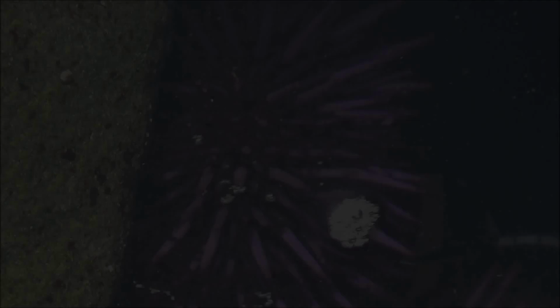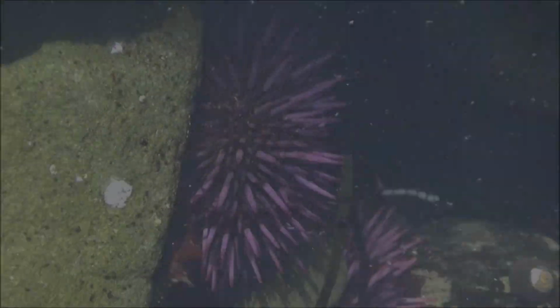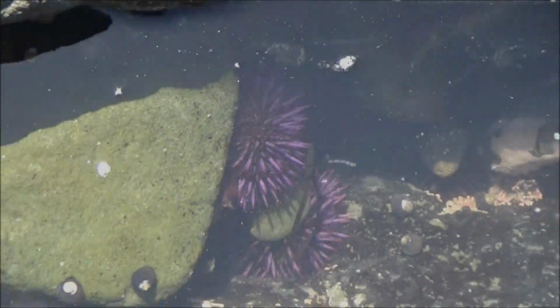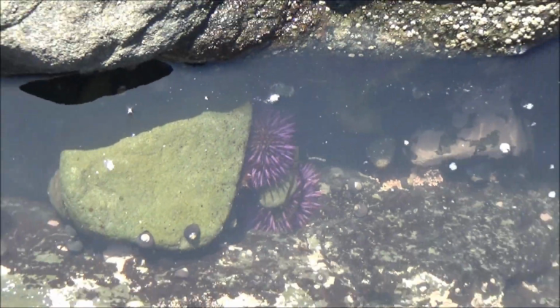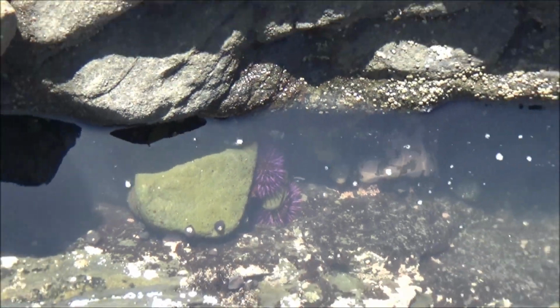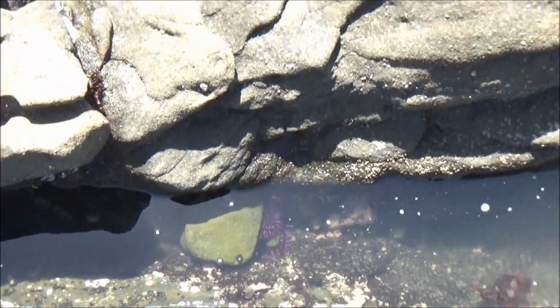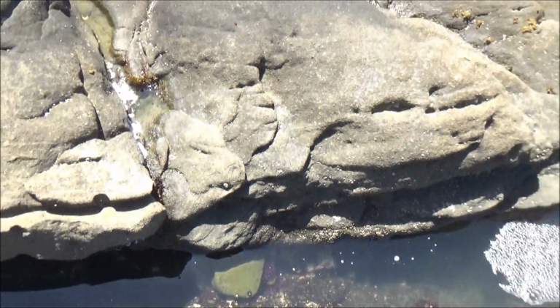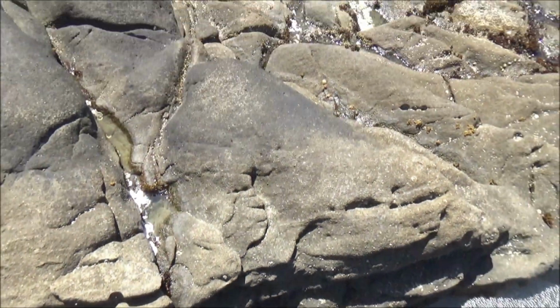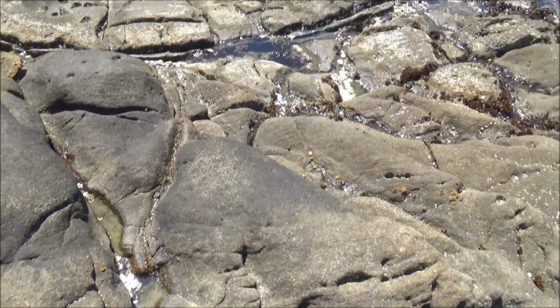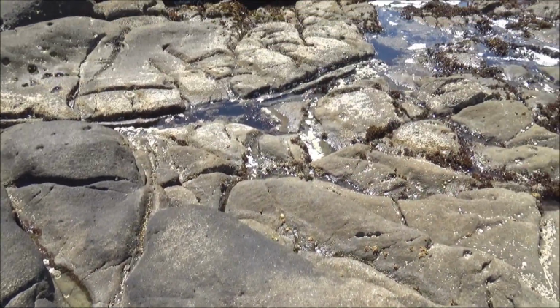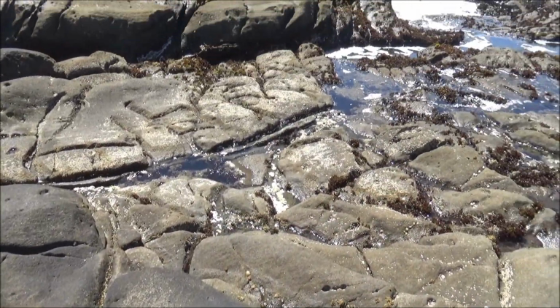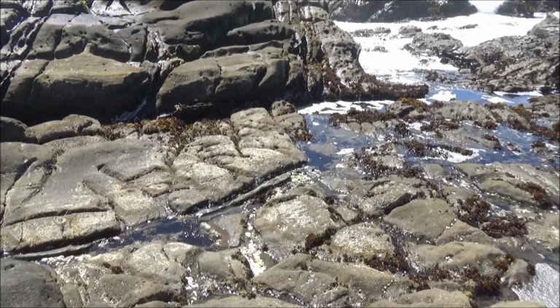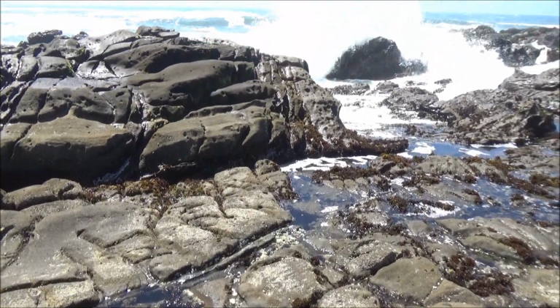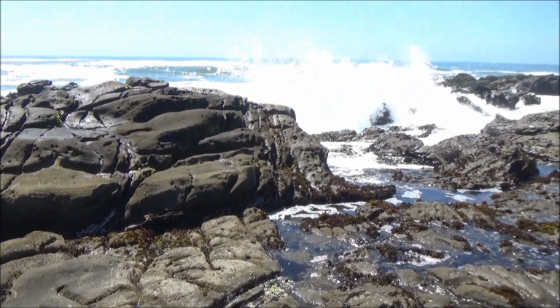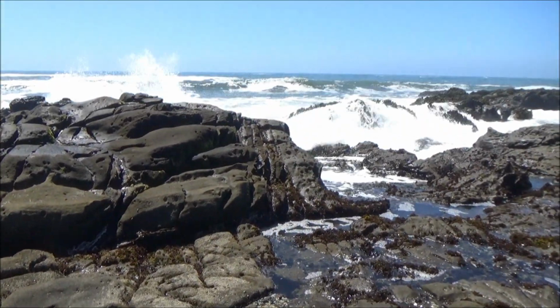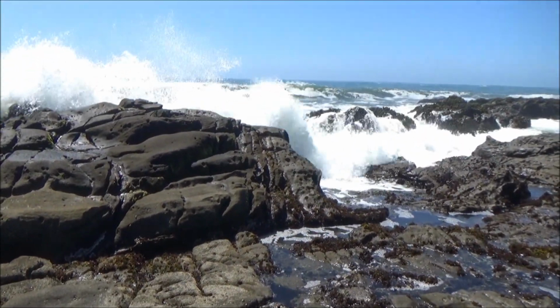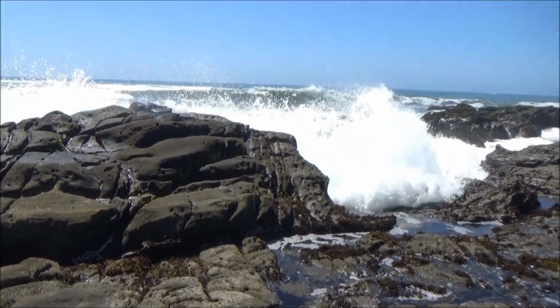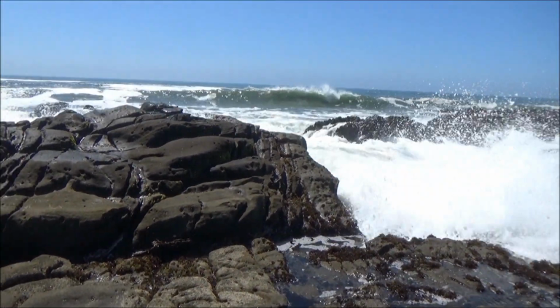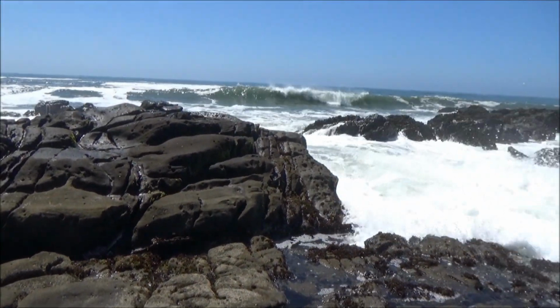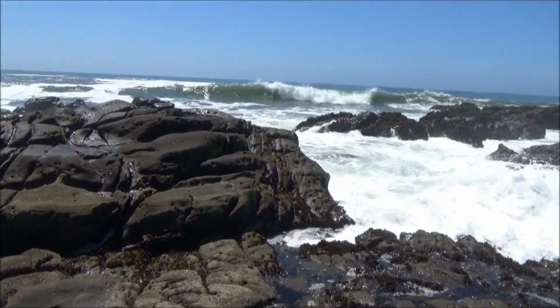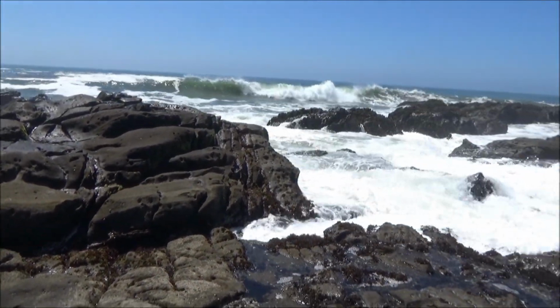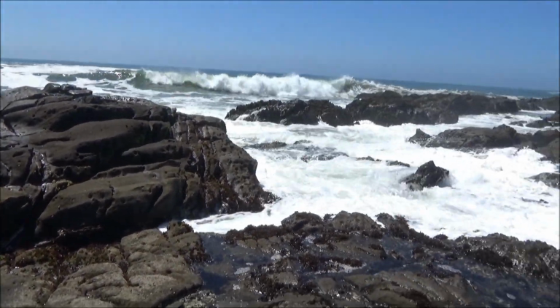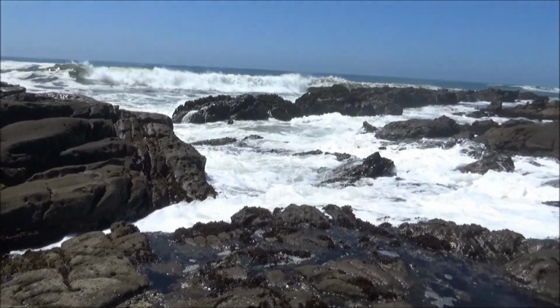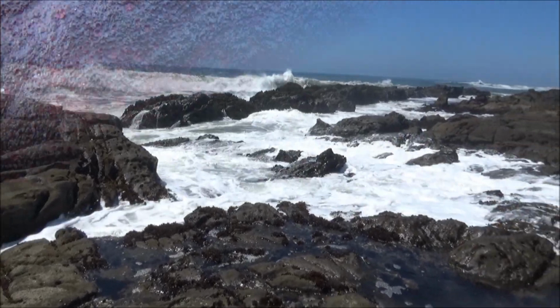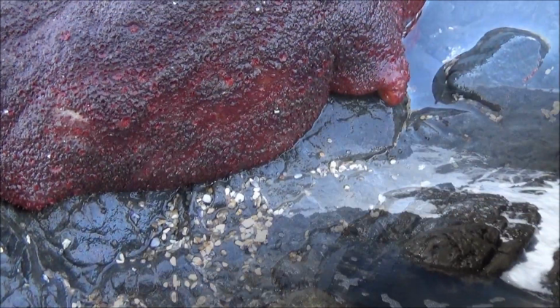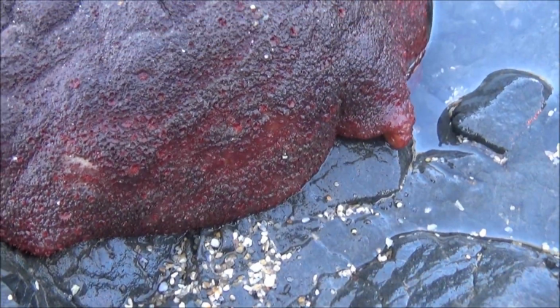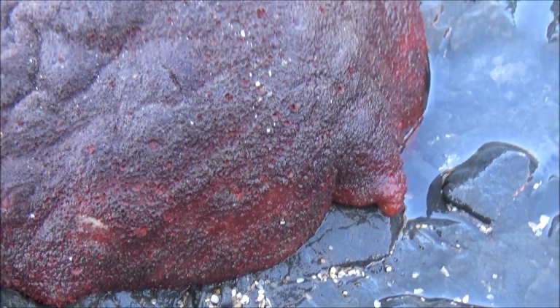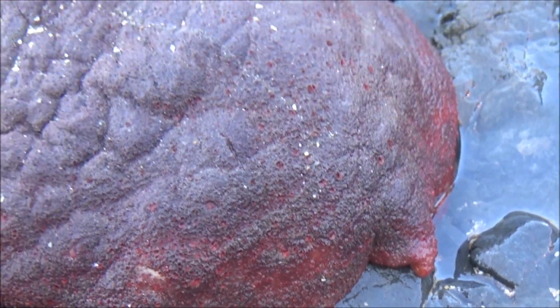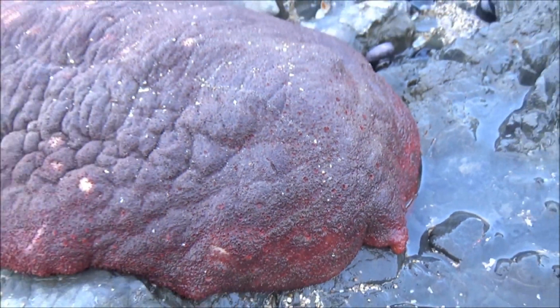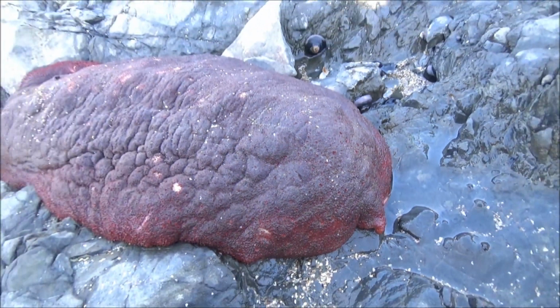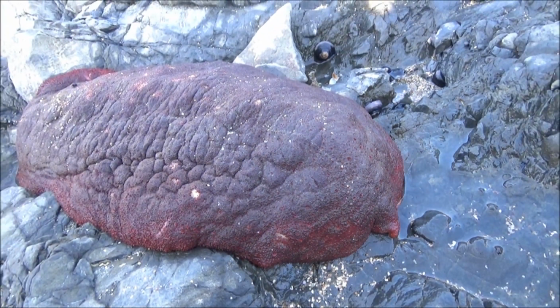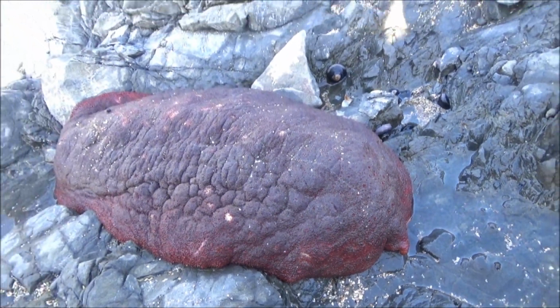Greetings from the Pacific Coast of California. In our videos about local beaches, we mostly show shells and bits of dead stuff washed out from the ocean. But this time, we want to focus on live creatures. They are really cool.